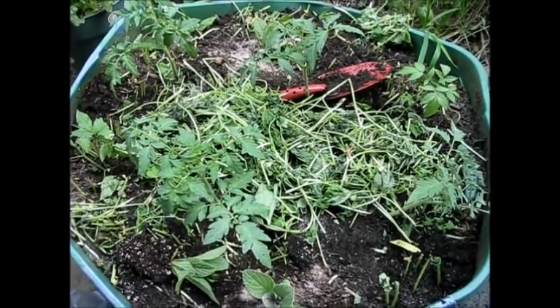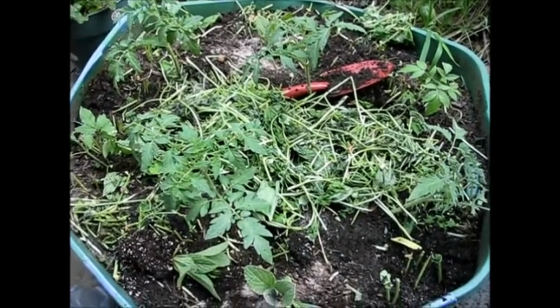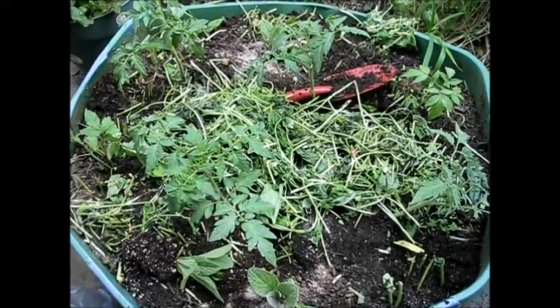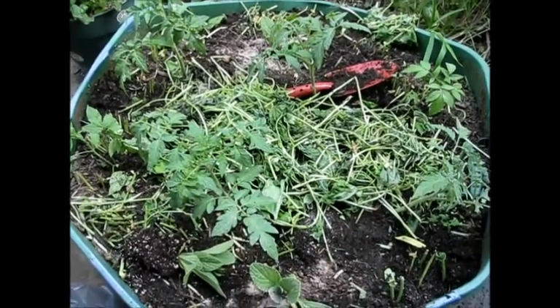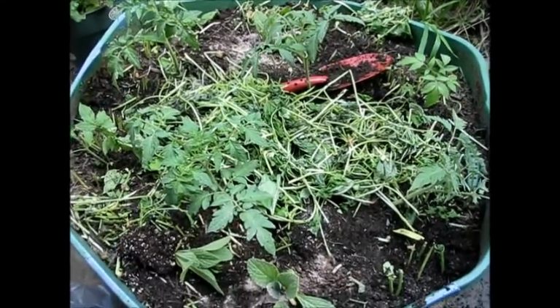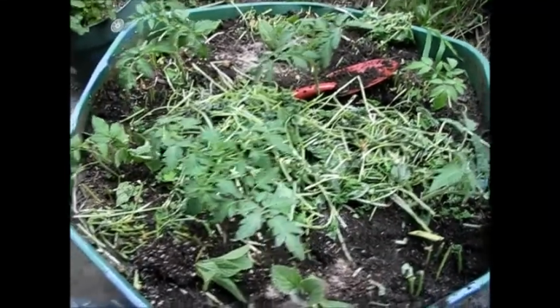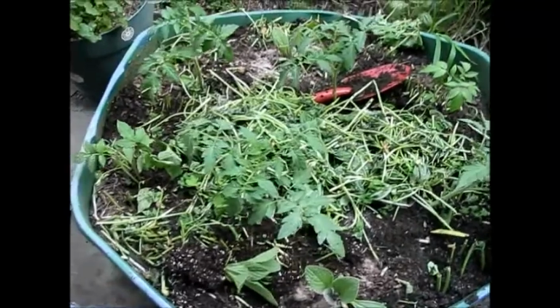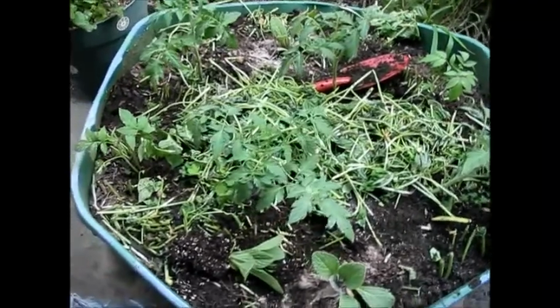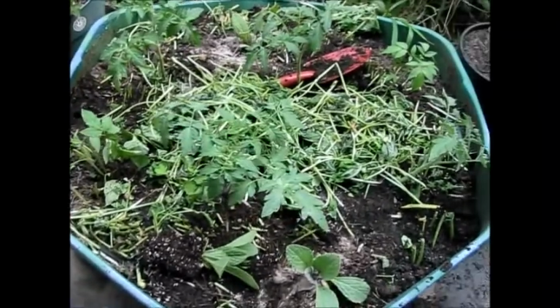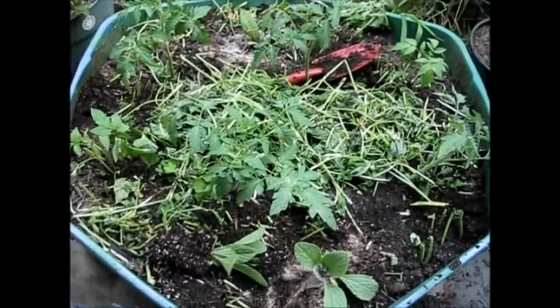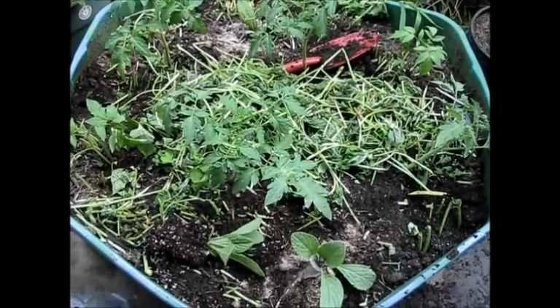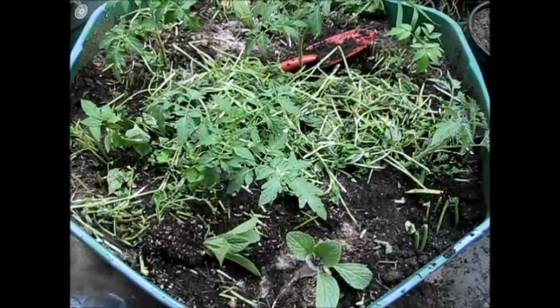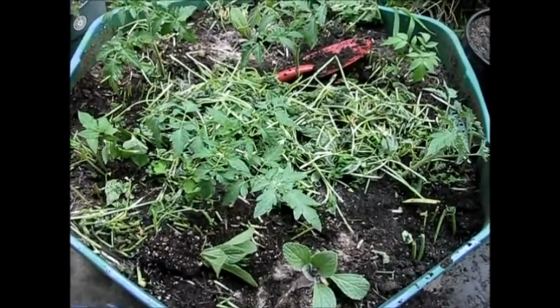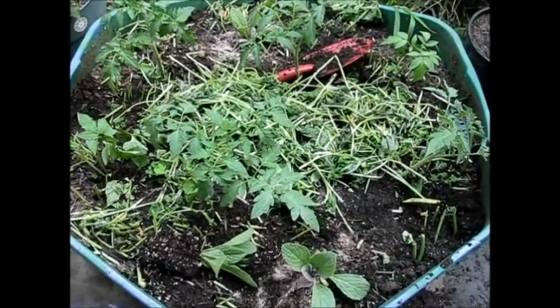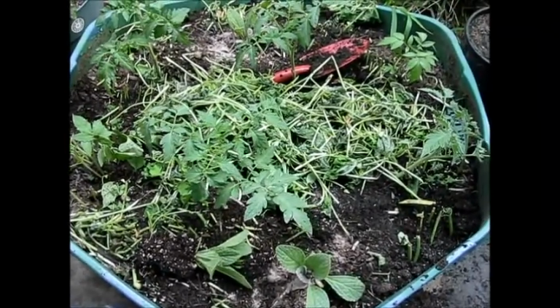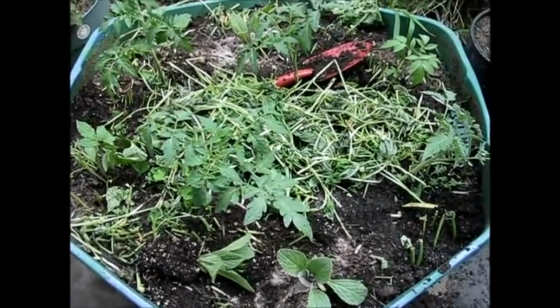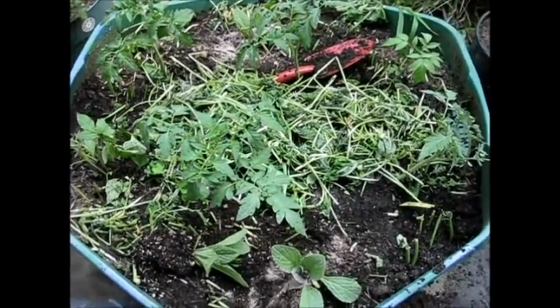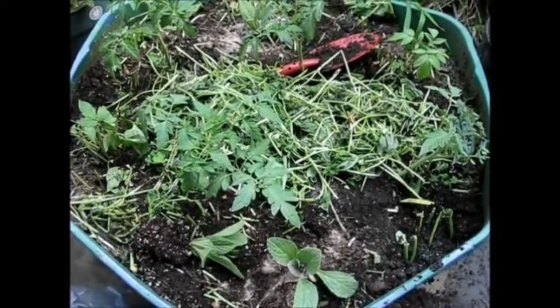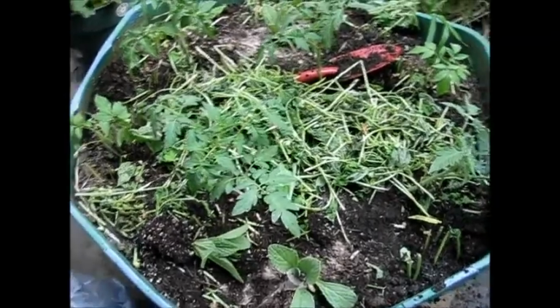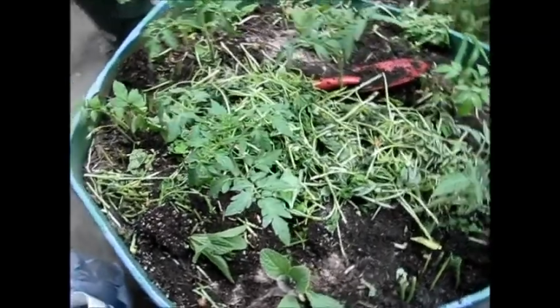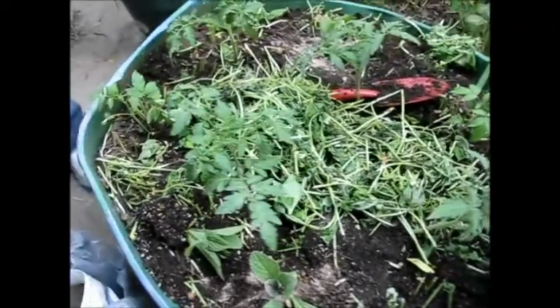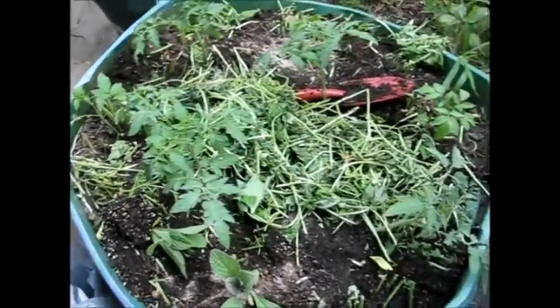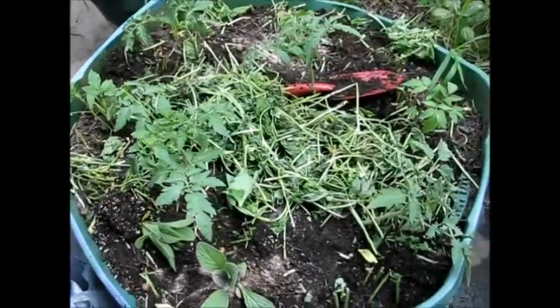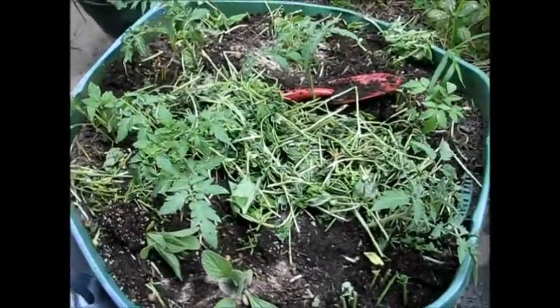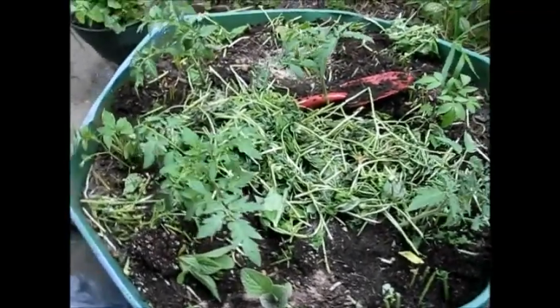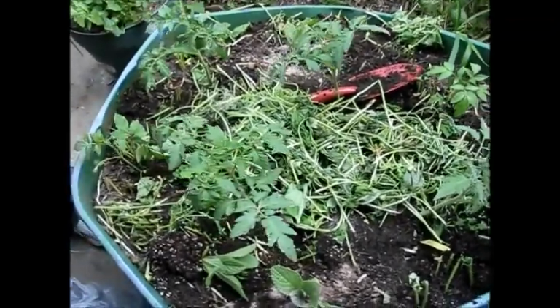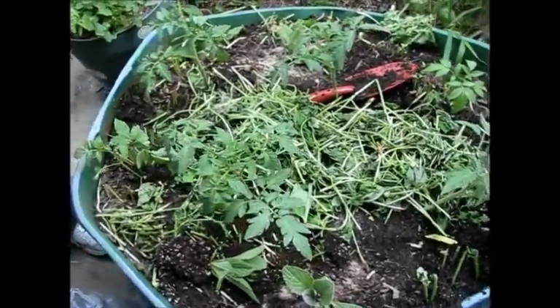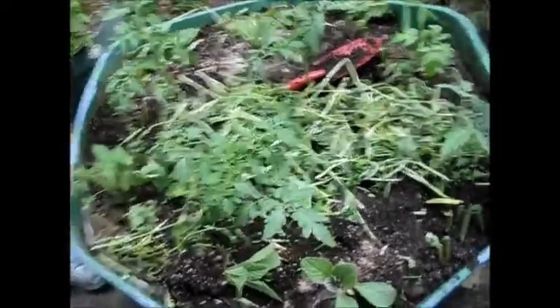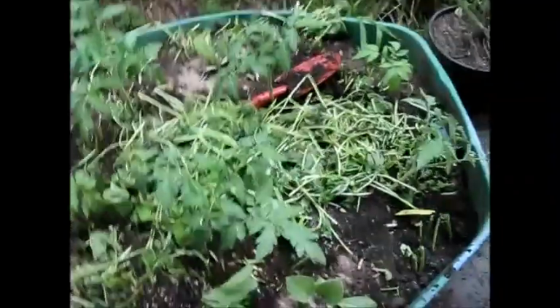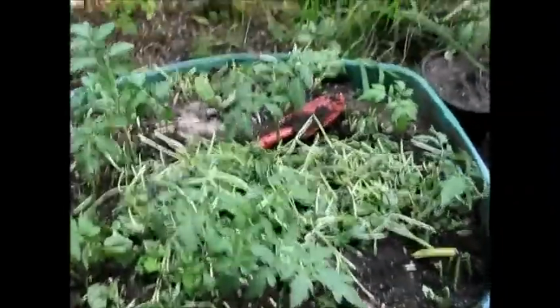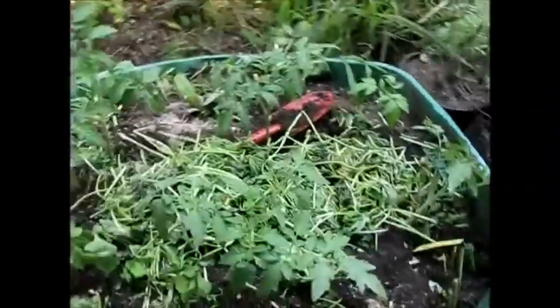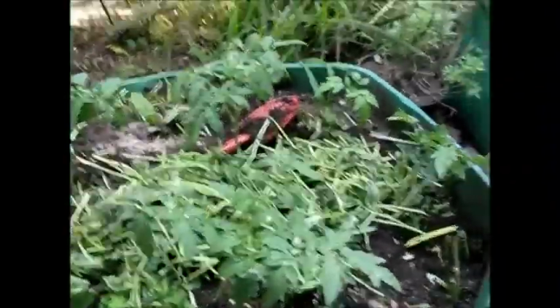We're also going to throw some carrots in here too later on. As this dies back, I'll throw some seeds in there and they'll kind of grow along with the tomatoes, also because it creates sugars that attract good bacteria.